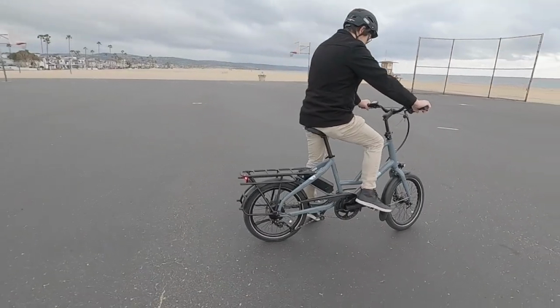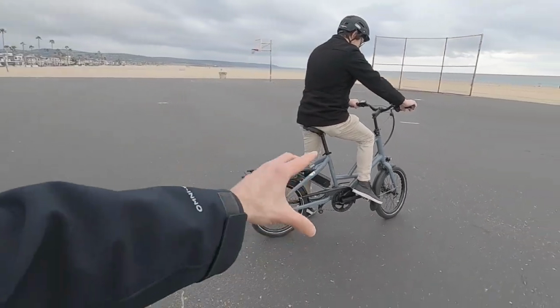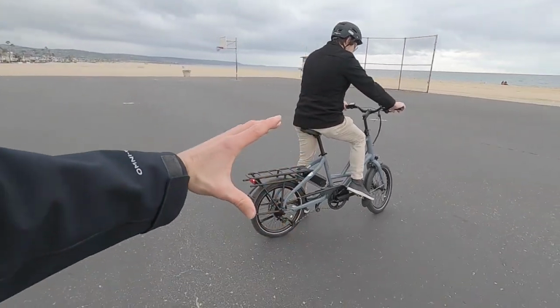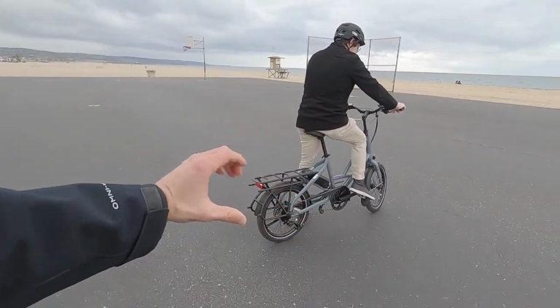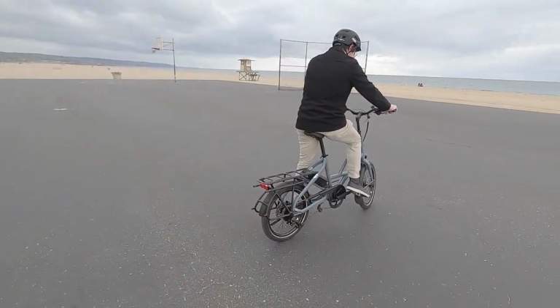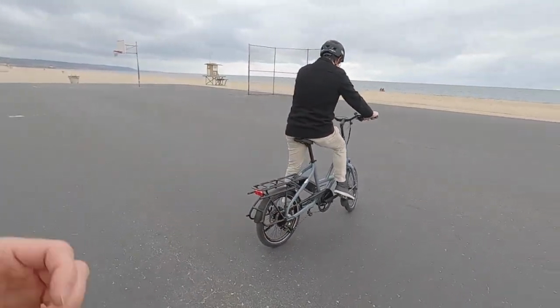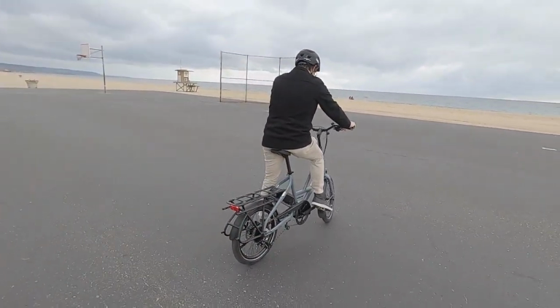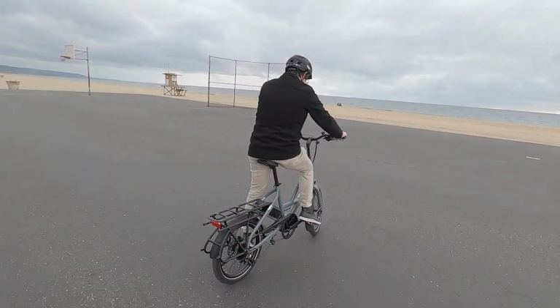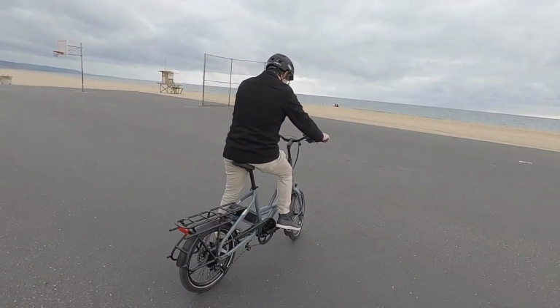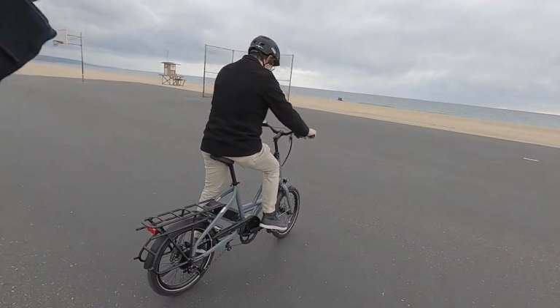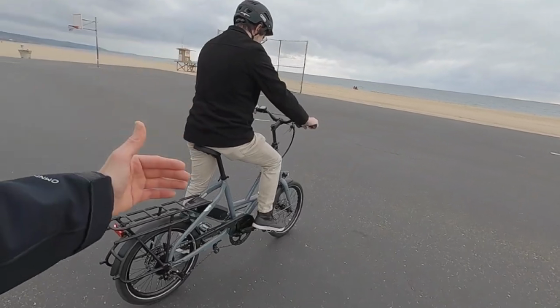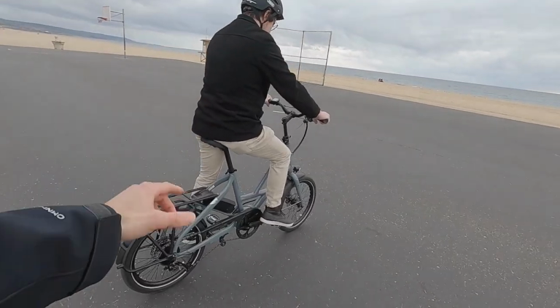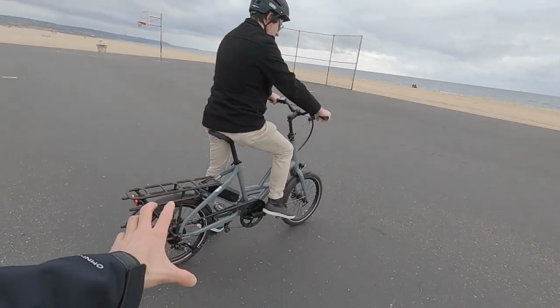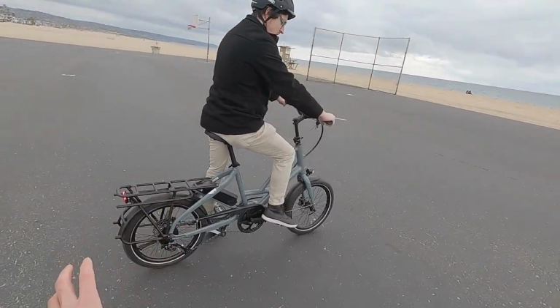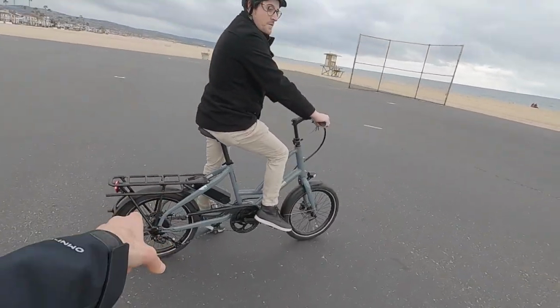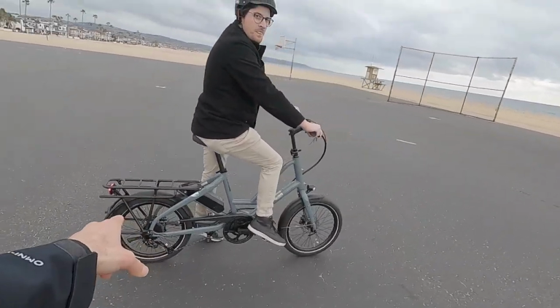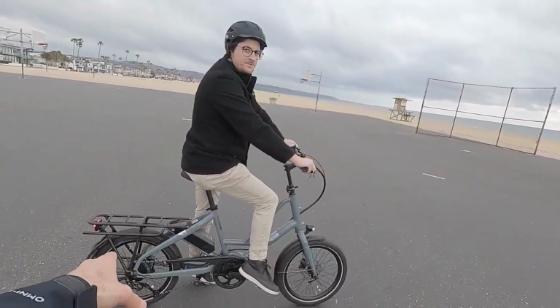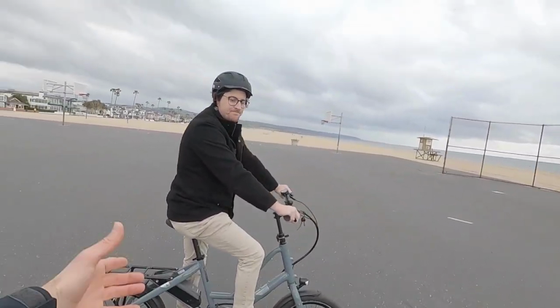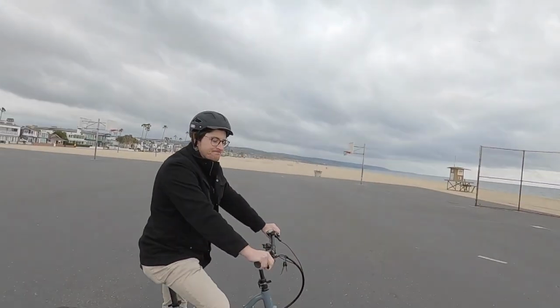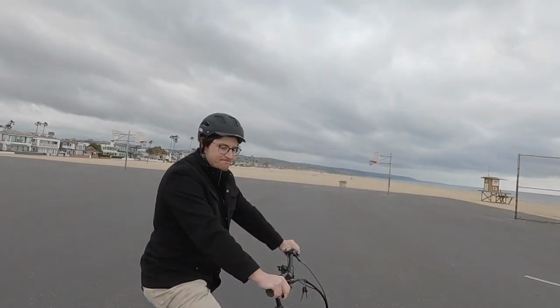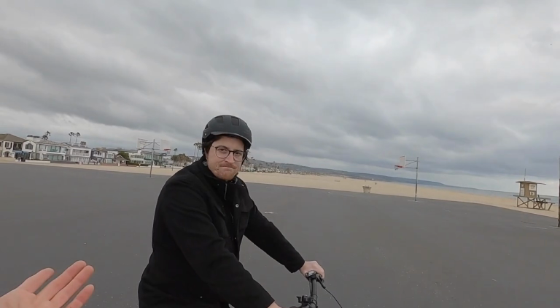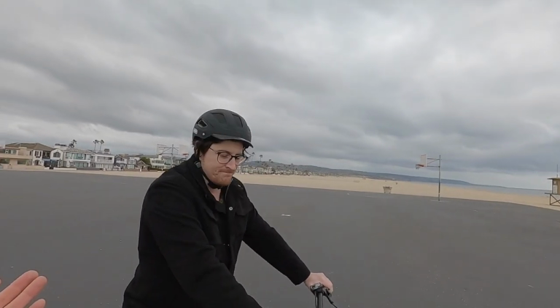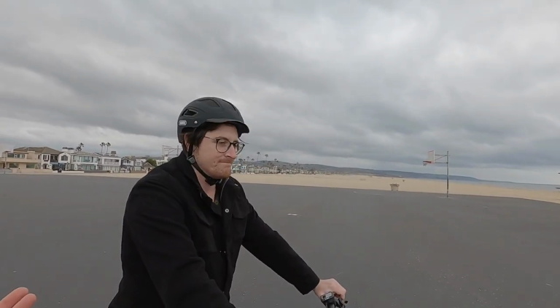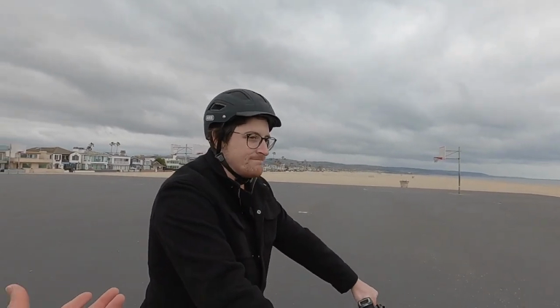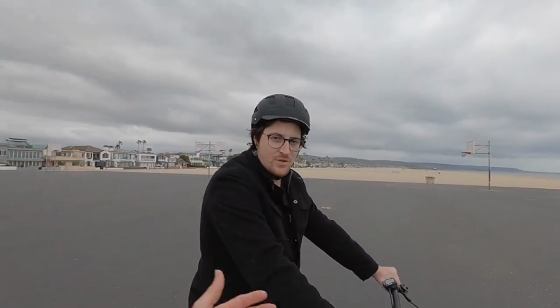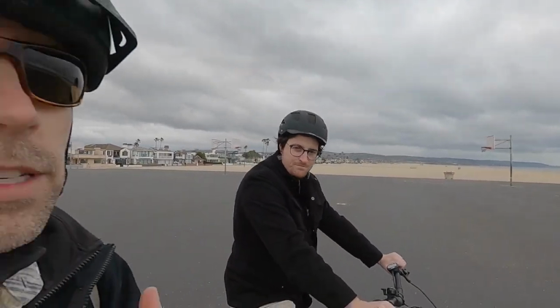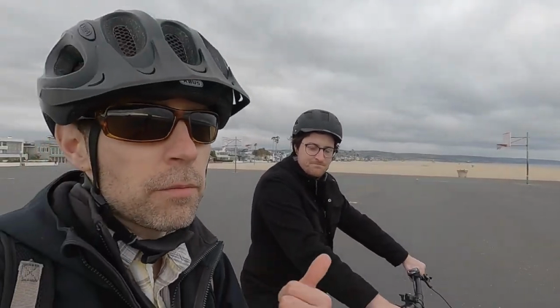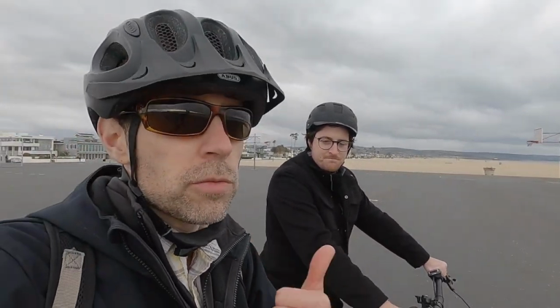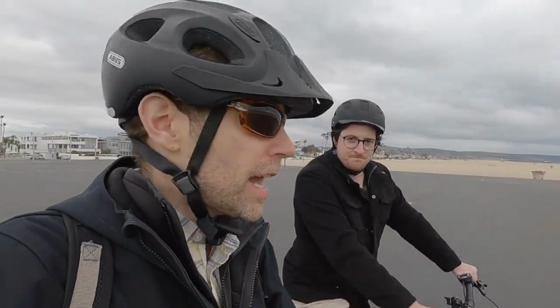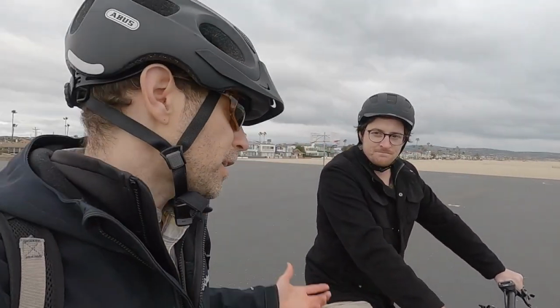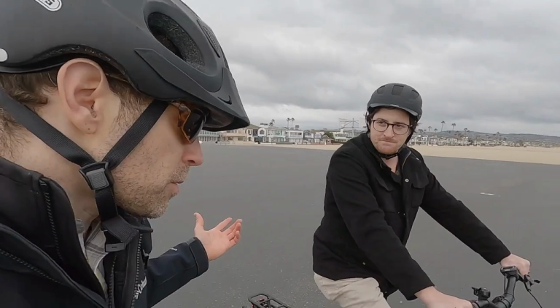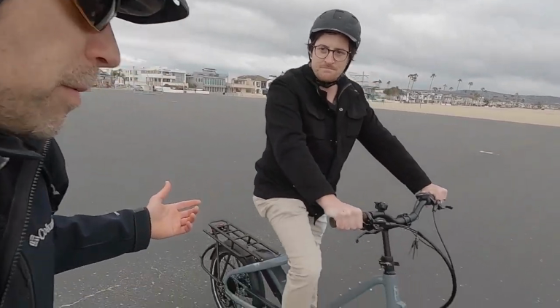That larger 52-tooth chainring sort of slows your cadence, helping you hit and maintain those higher speeds comfortably. This is set up to be a class three bike — purpose built.